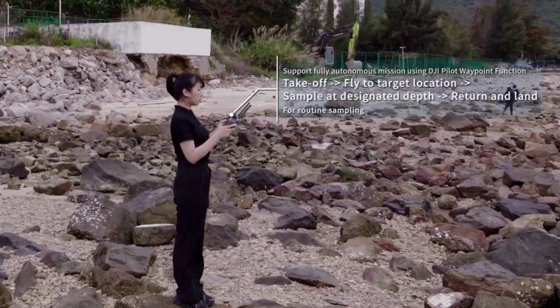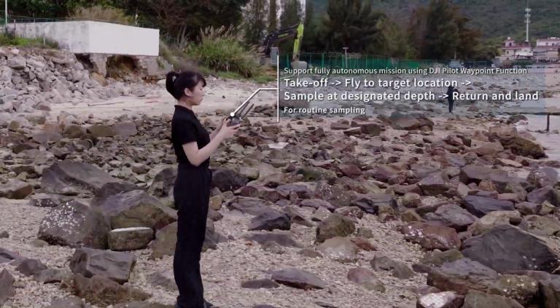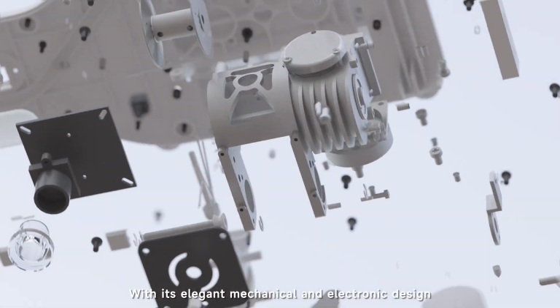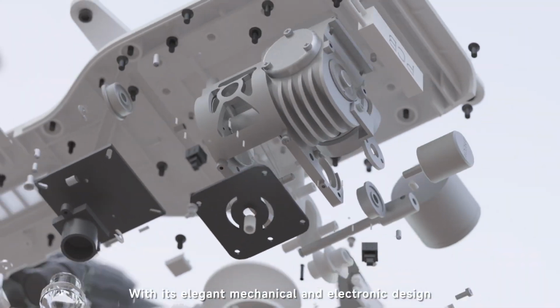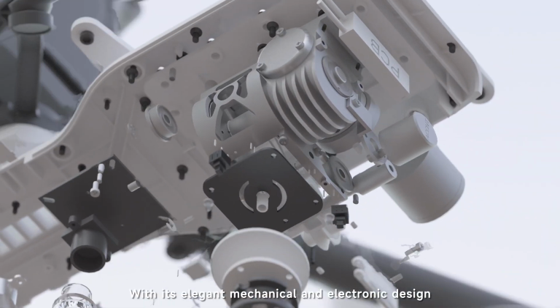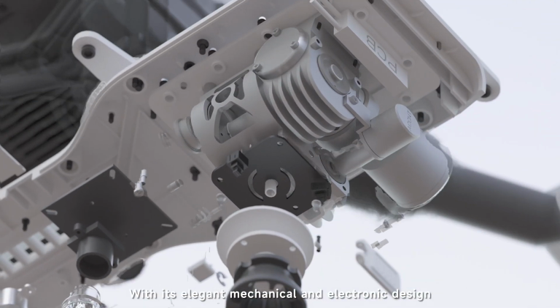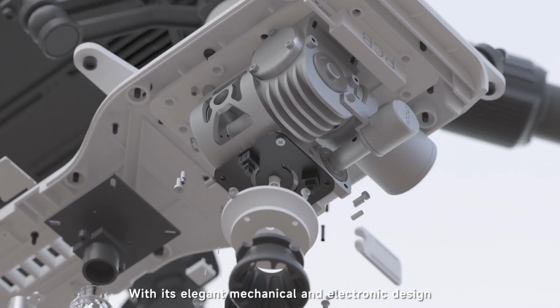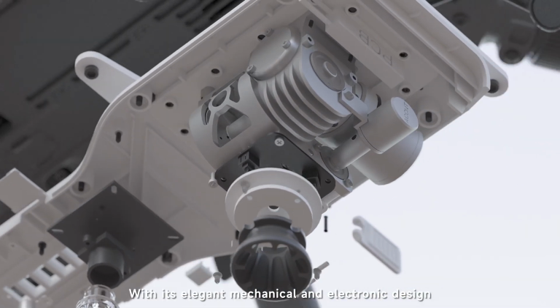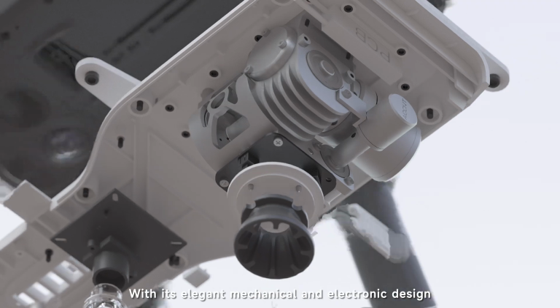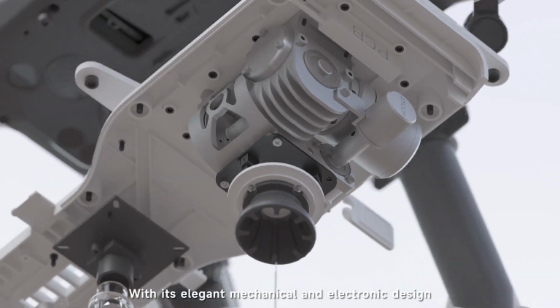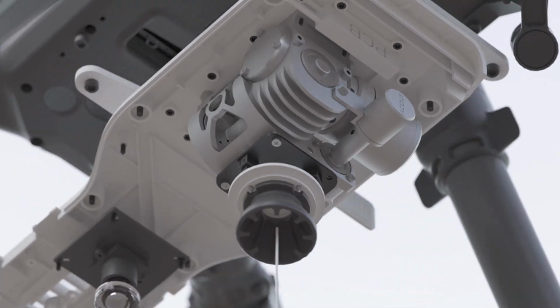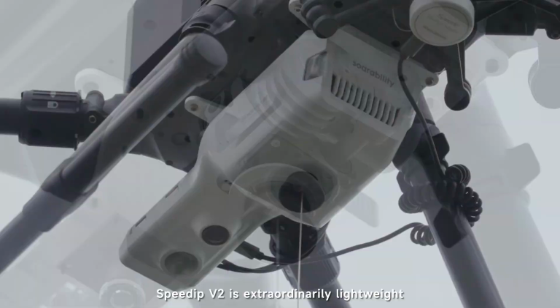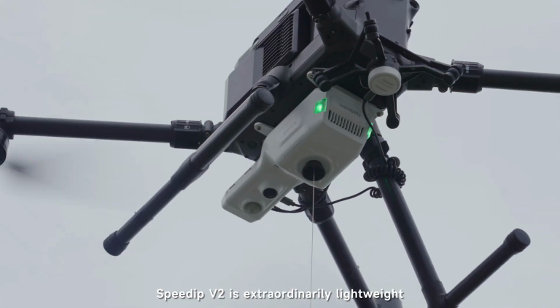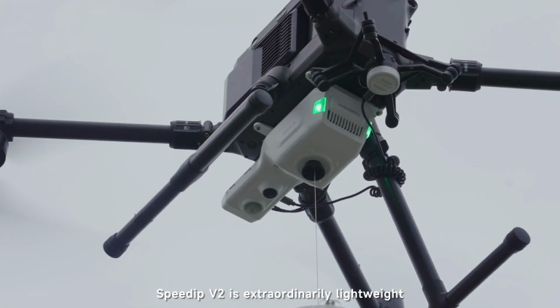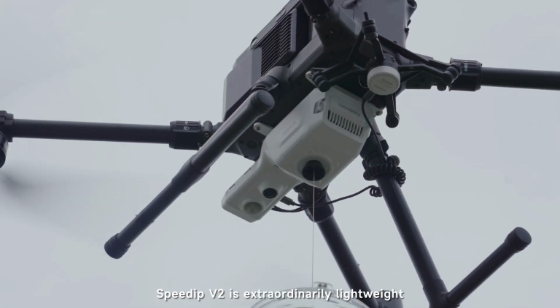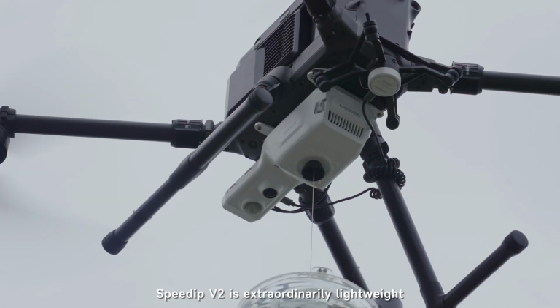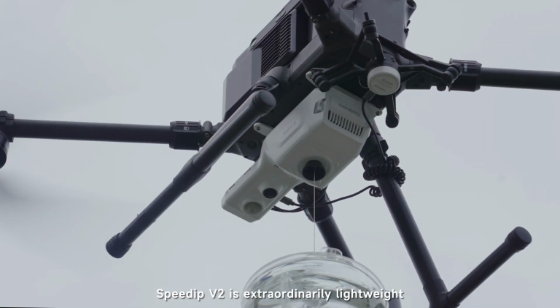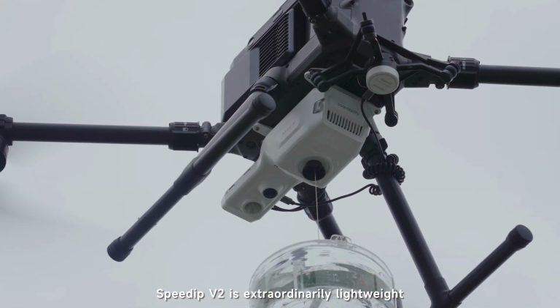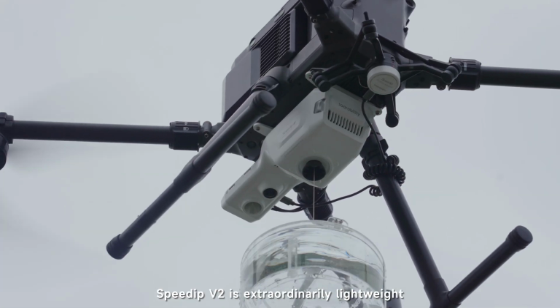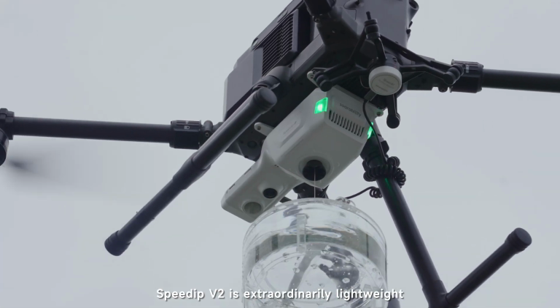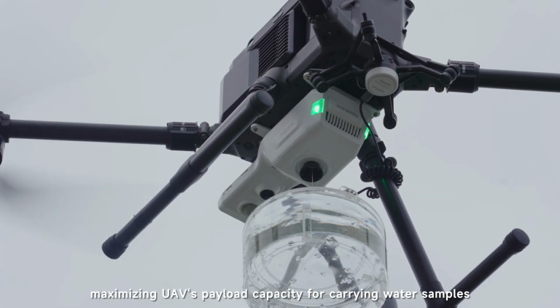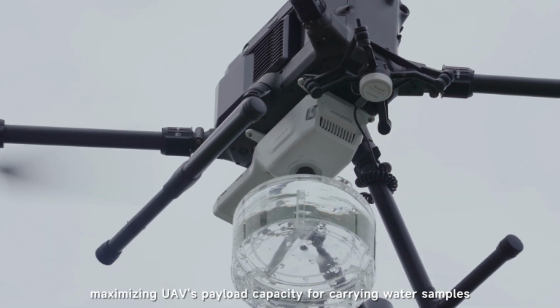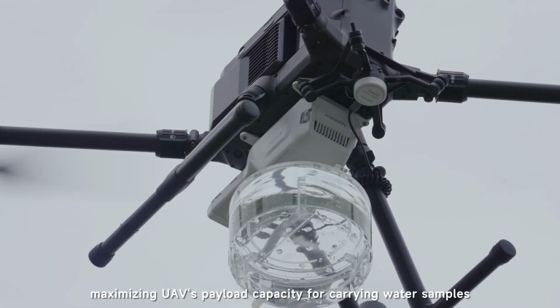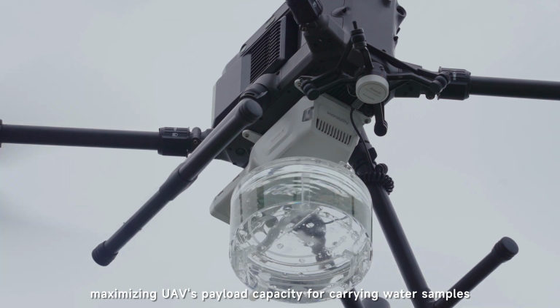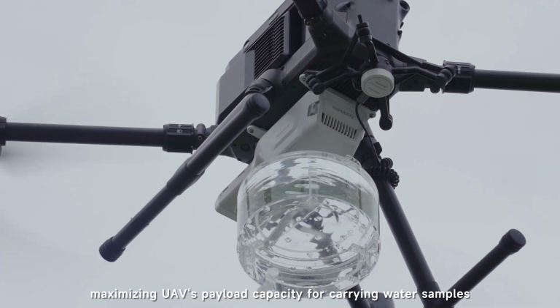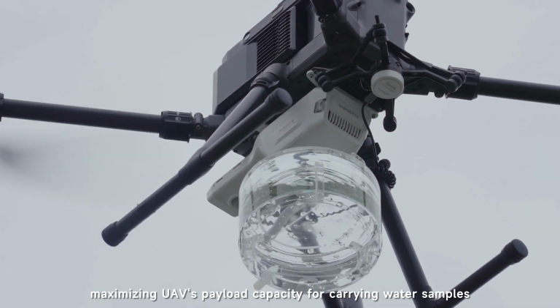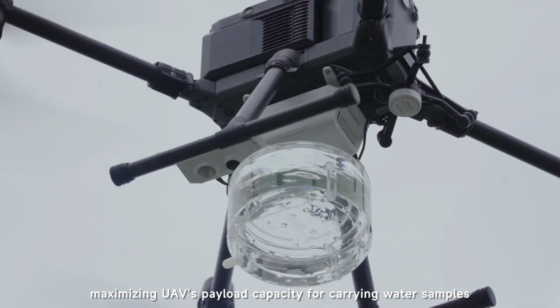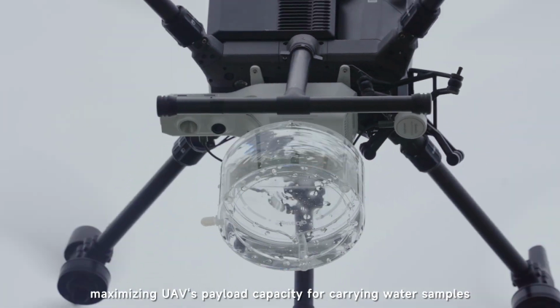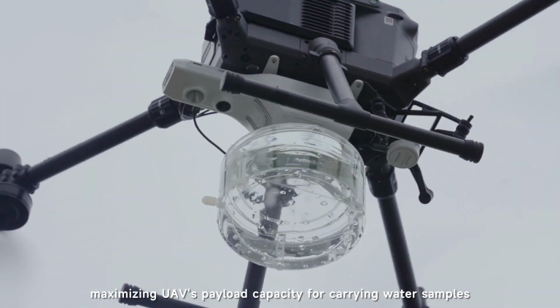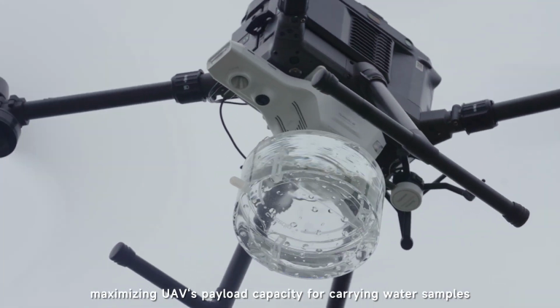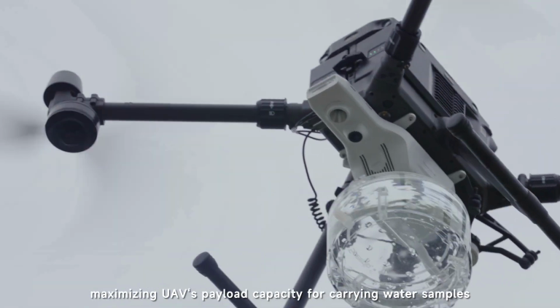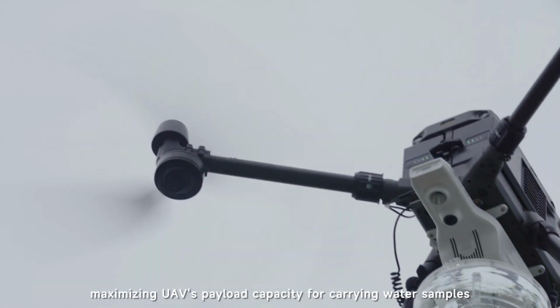With its elegant mechanical and electronic design, SPDIP V2 is extraordinarily lightweight, maximizing the UAV's payload capacity for carrying water samples.